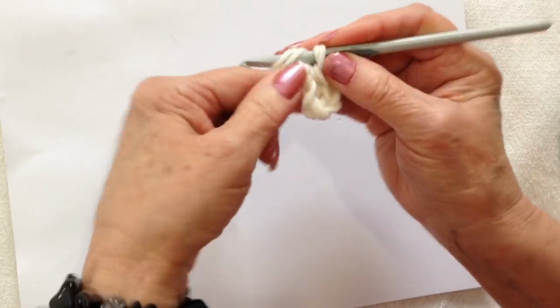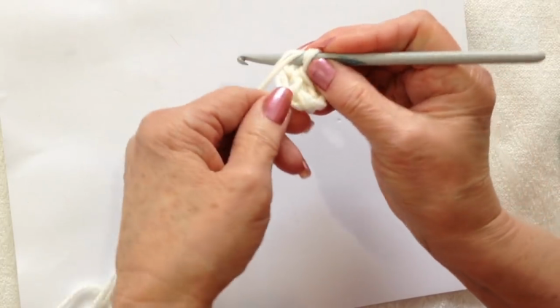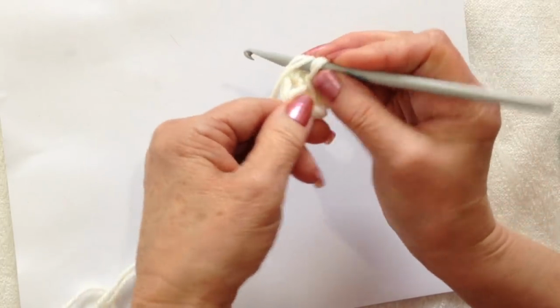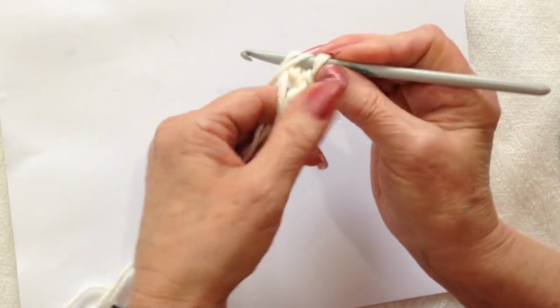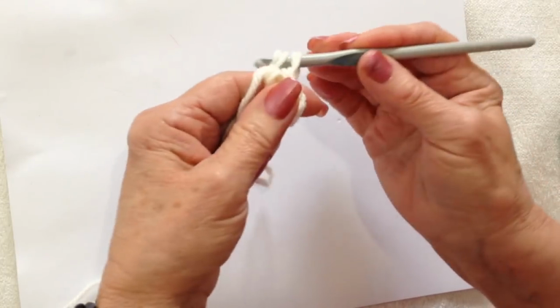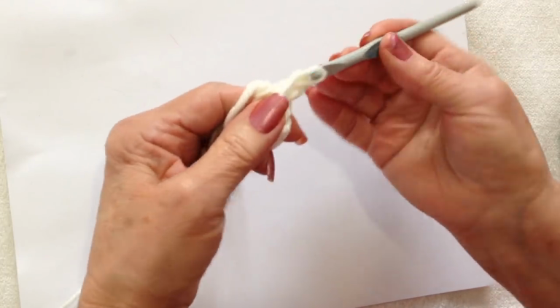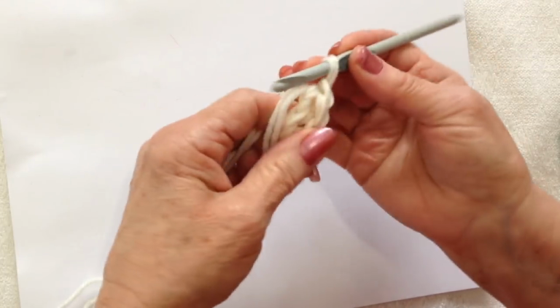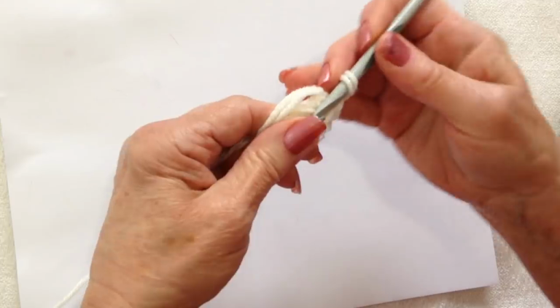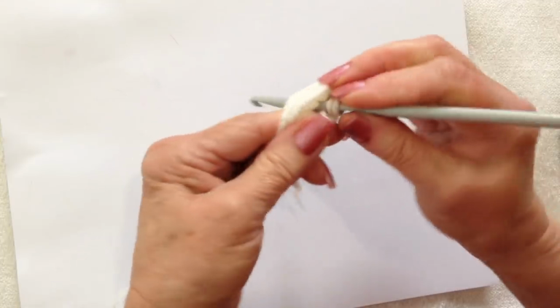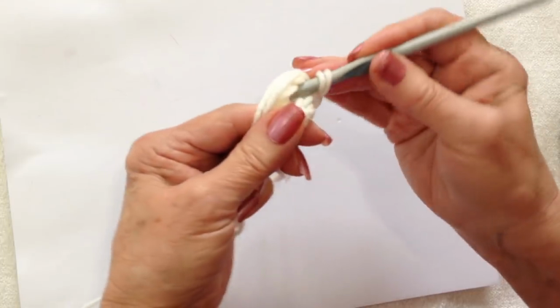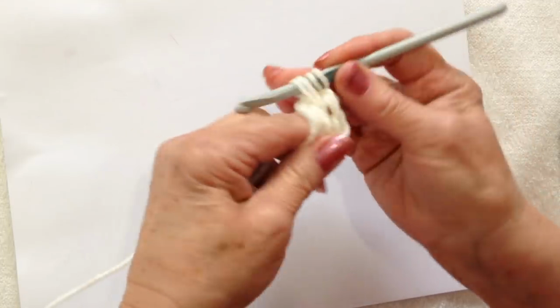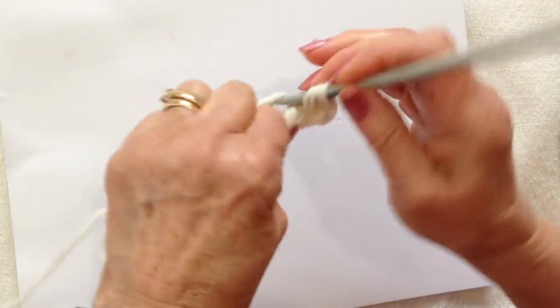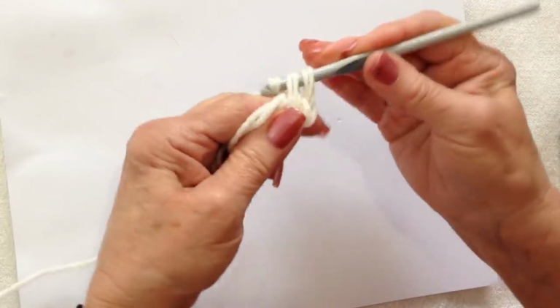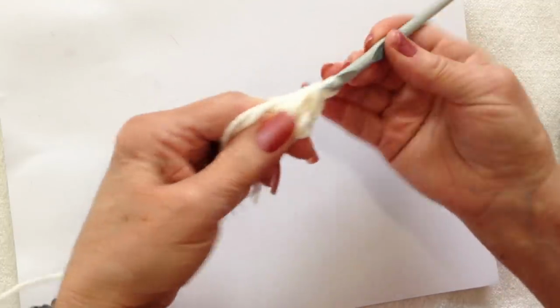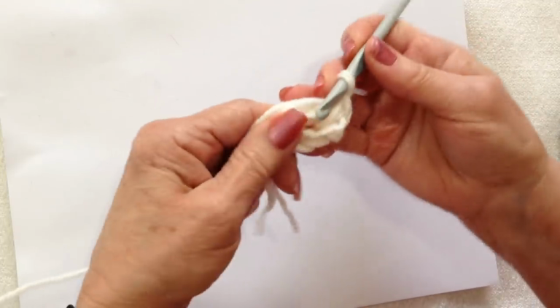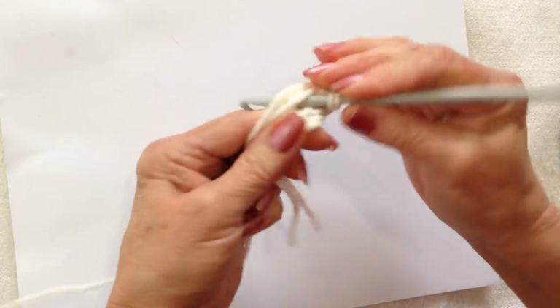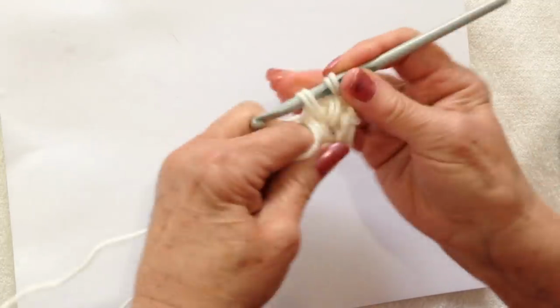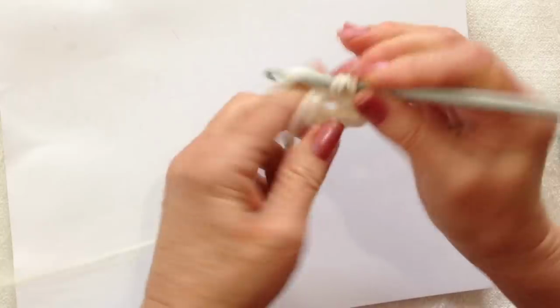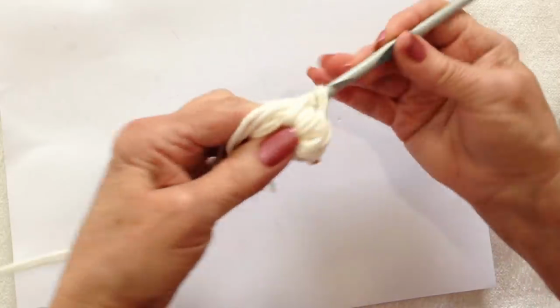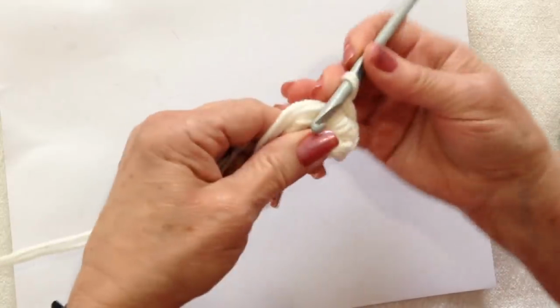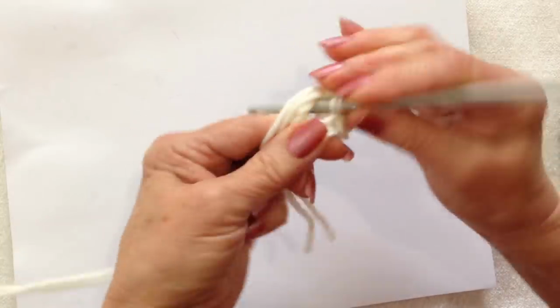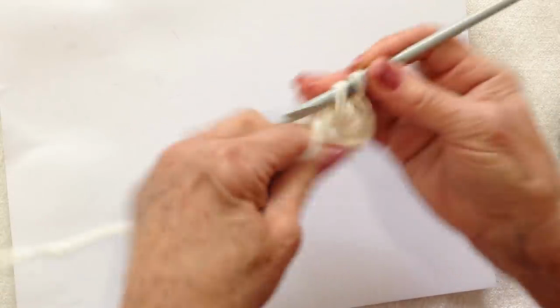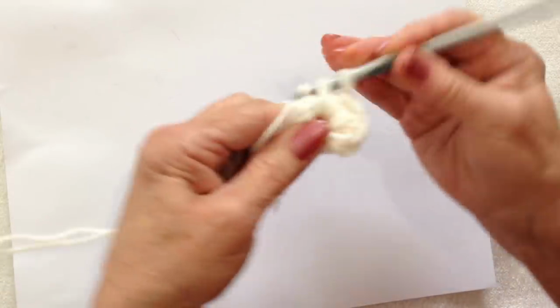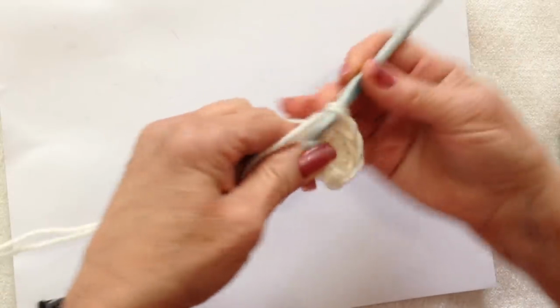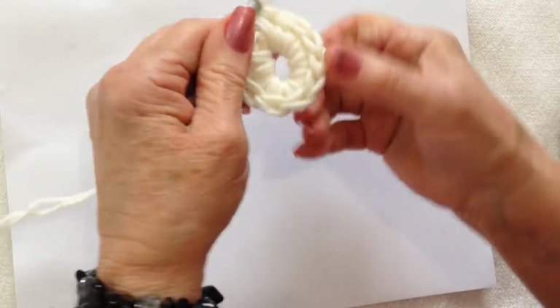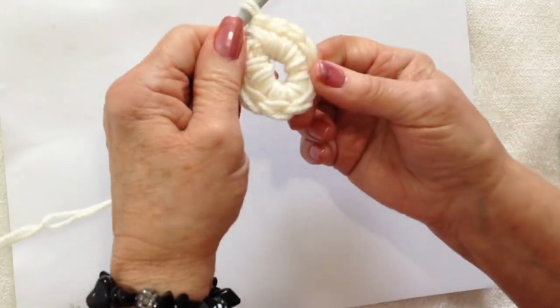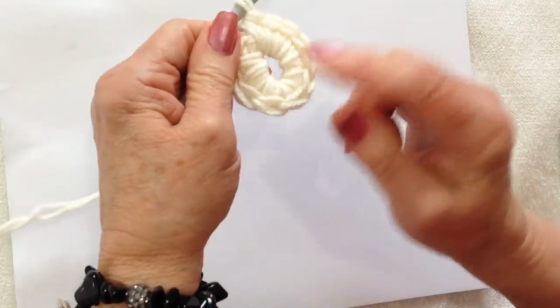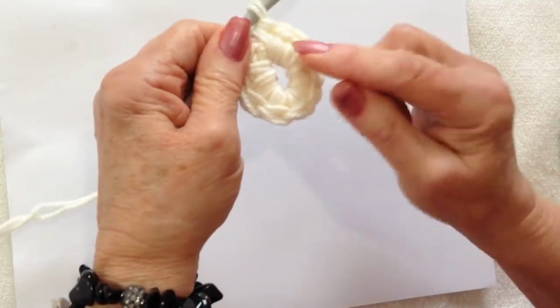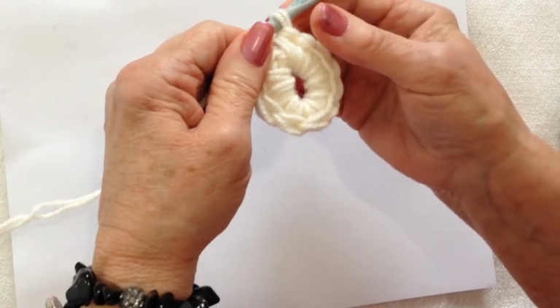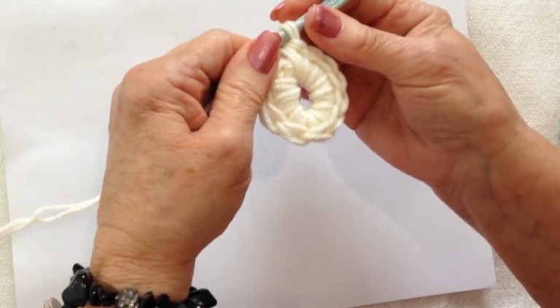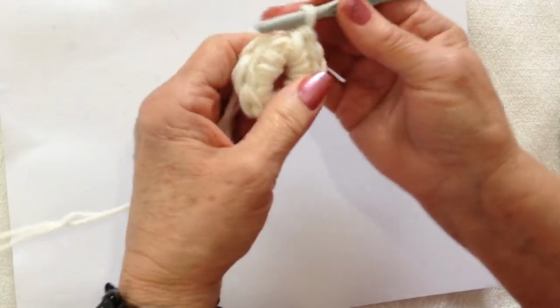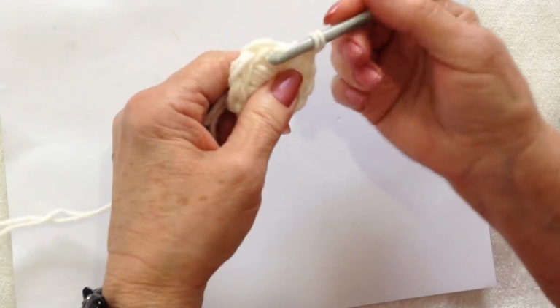Carry the yarn end along the outside of the ring. Chain 1. Make 10 single crochet in the ring: 1, 2, 3. I have made my 10 single crochet in the ring.